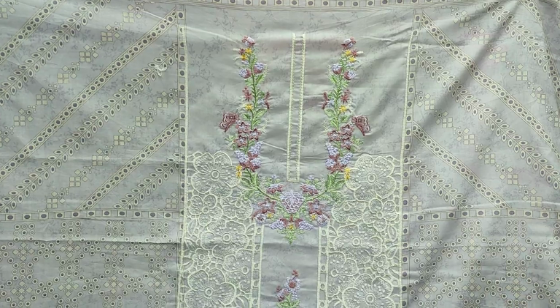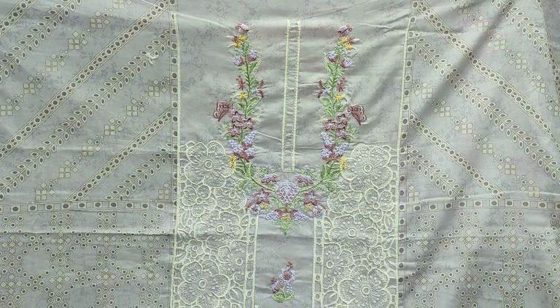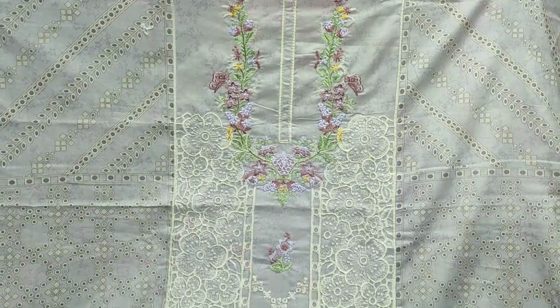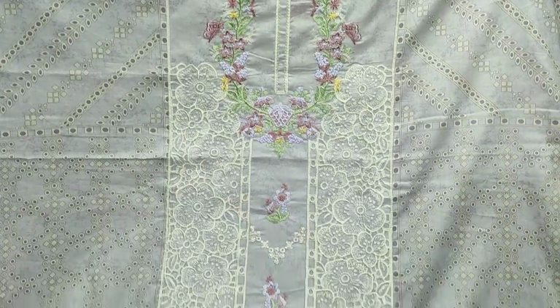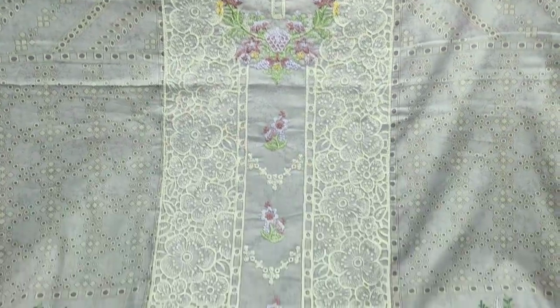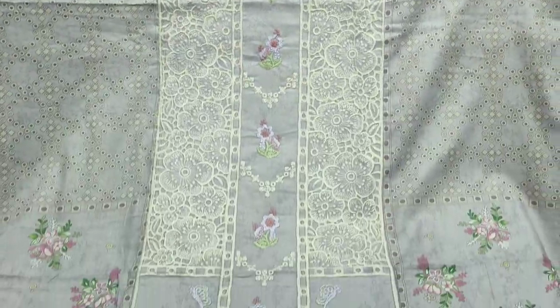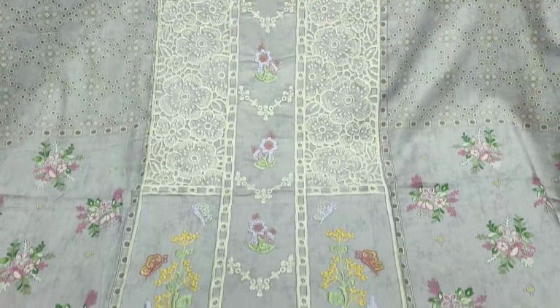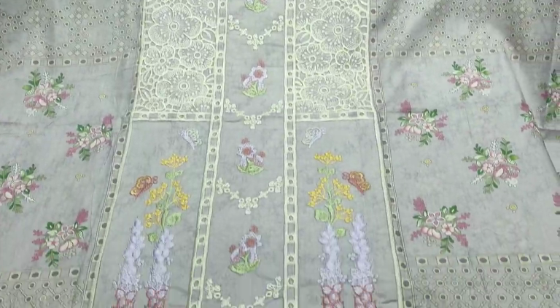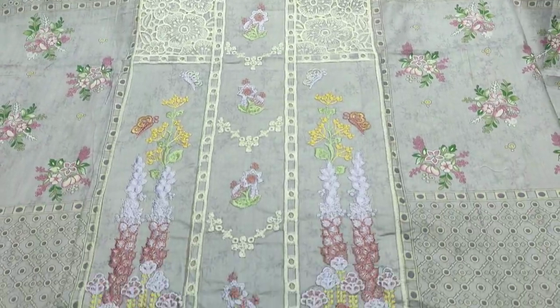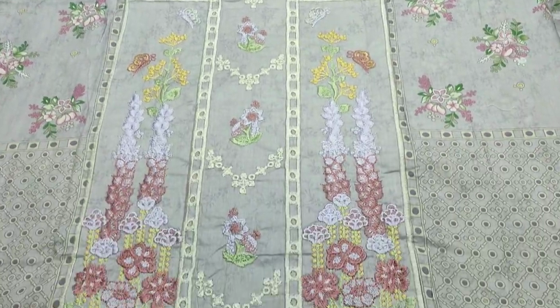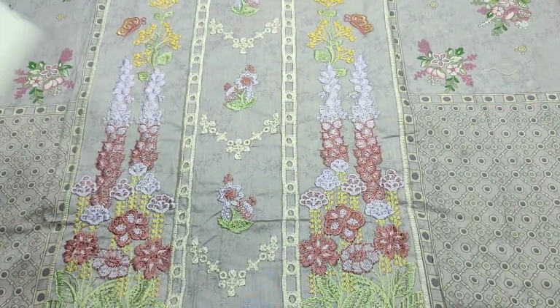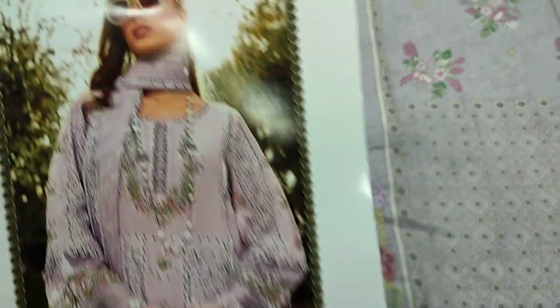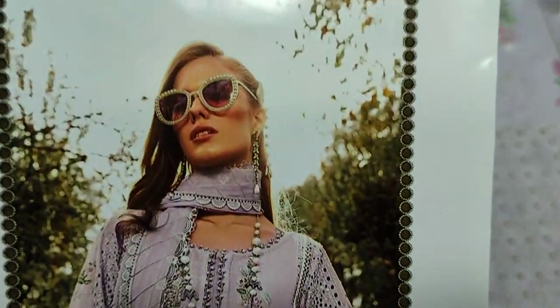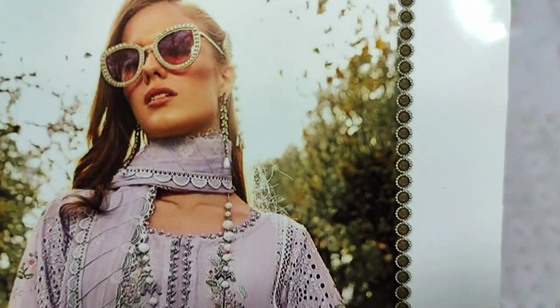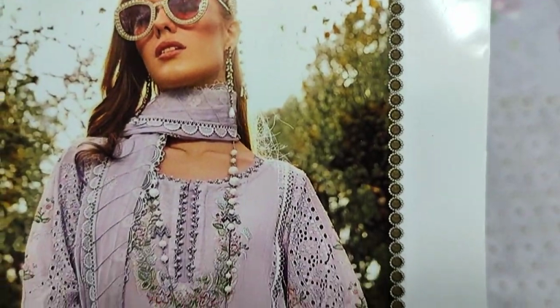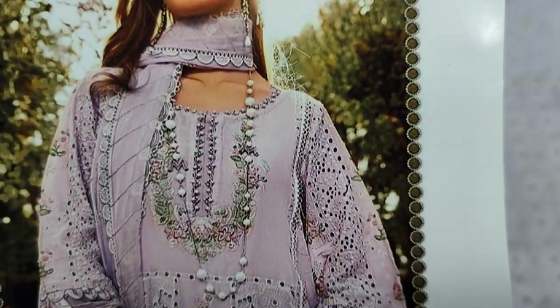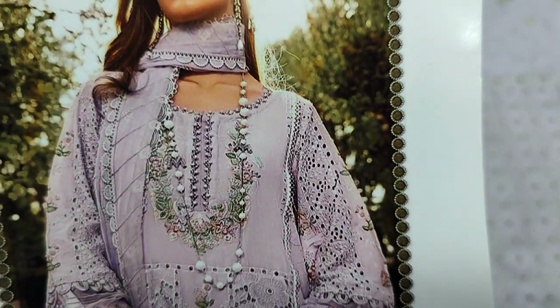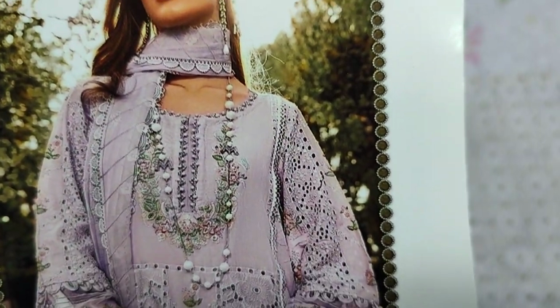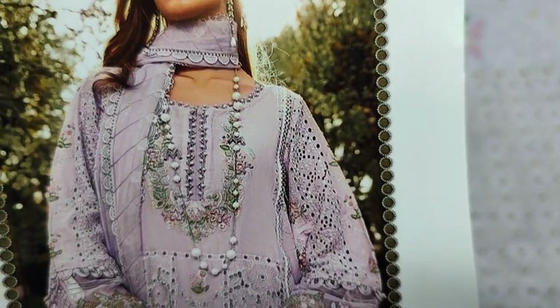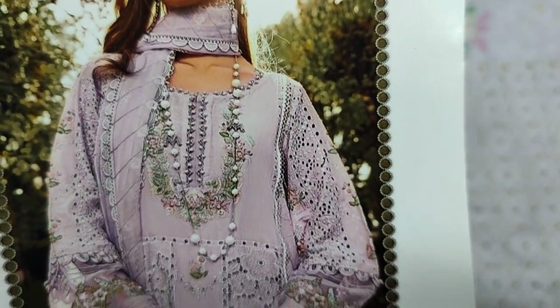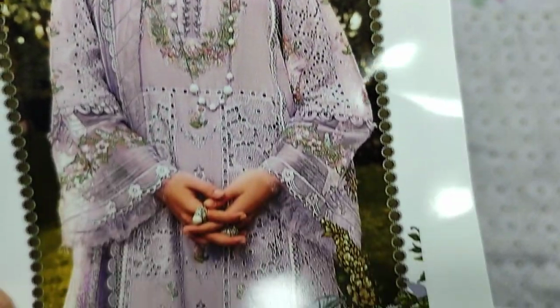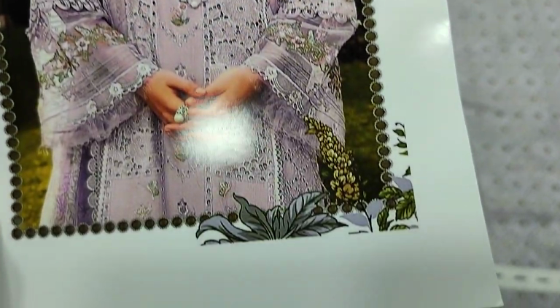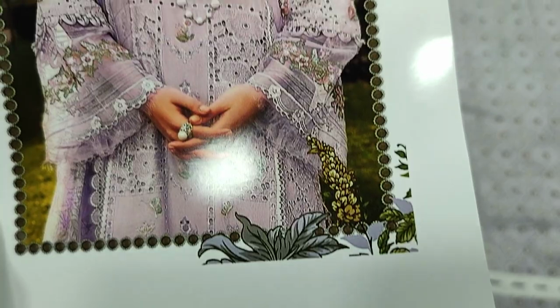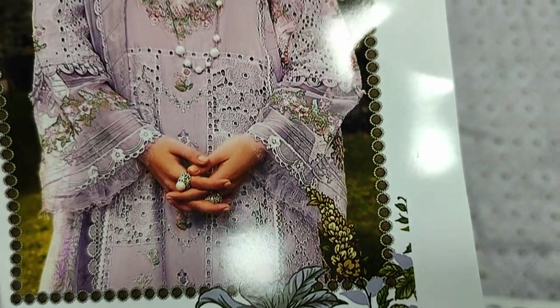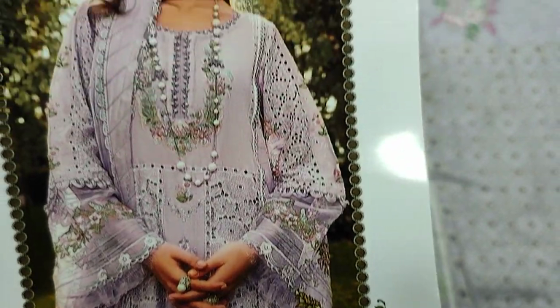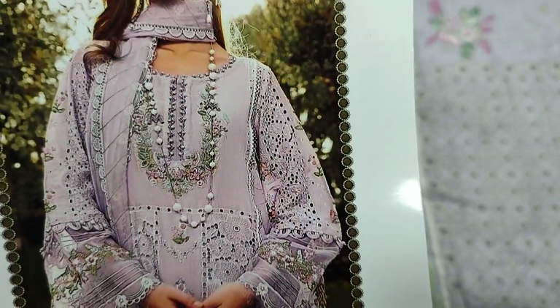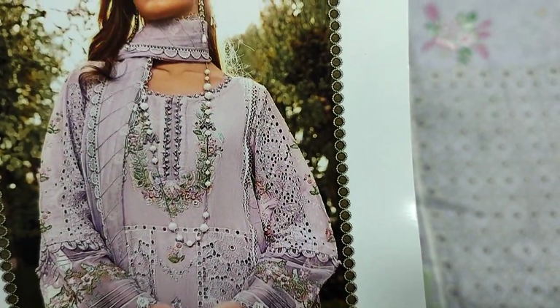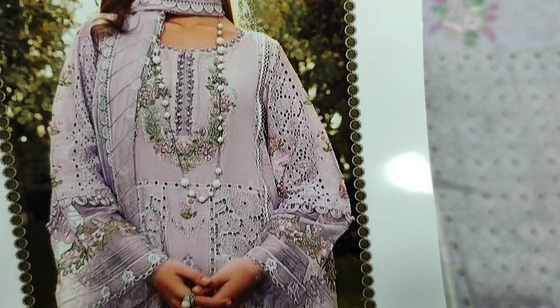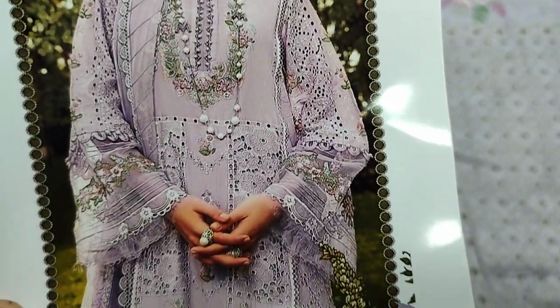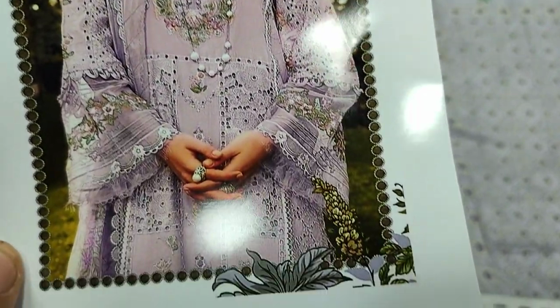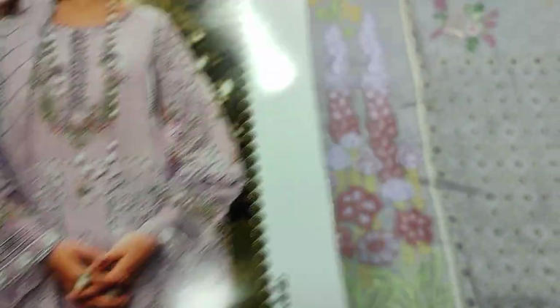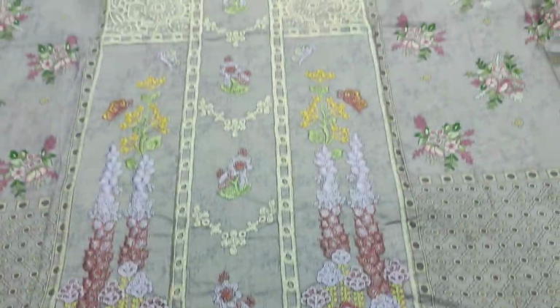Assalamualaikum everyone, Abdul Qadir here in the Thakafat Collection. Summer lawn fabric on Maribbi design — a copy design, but this is a good fabric.